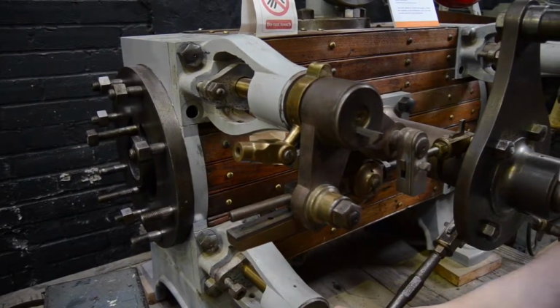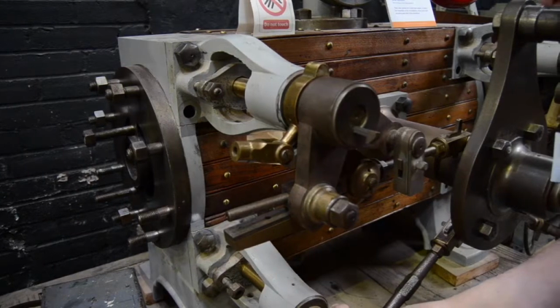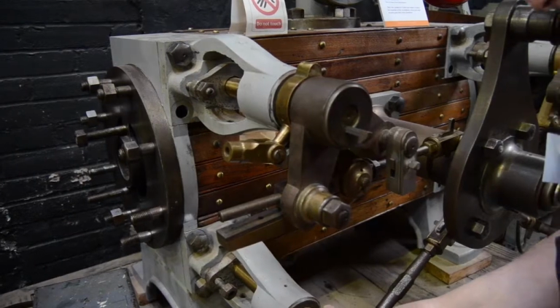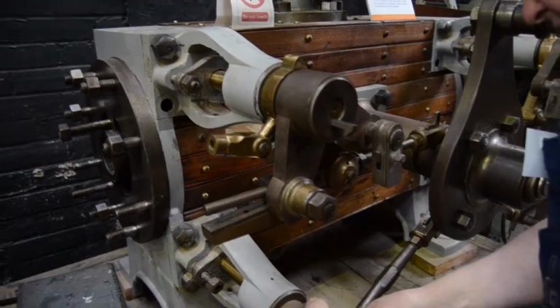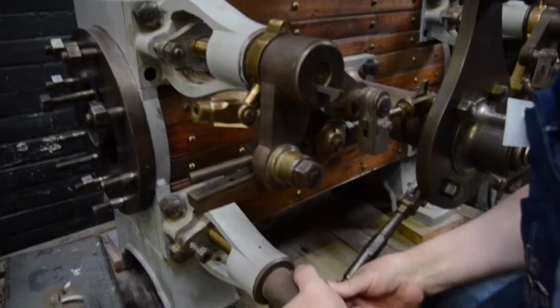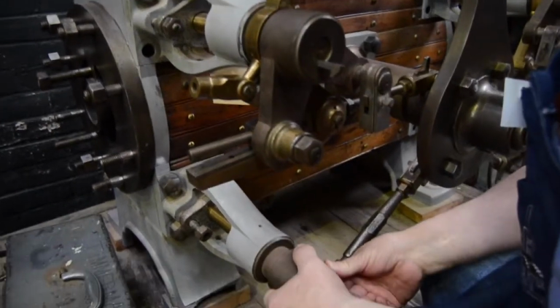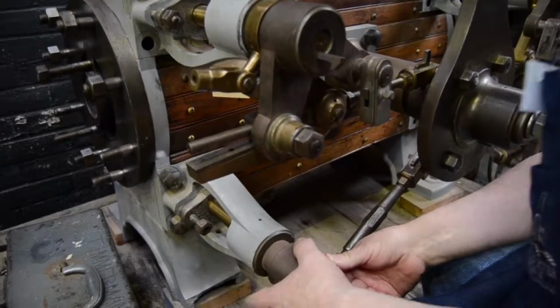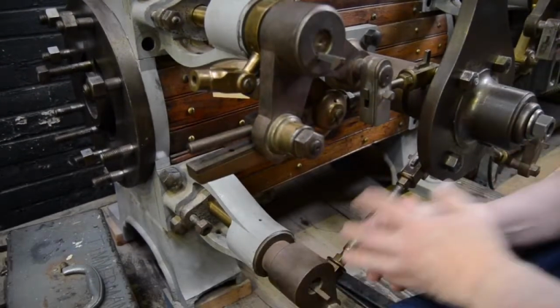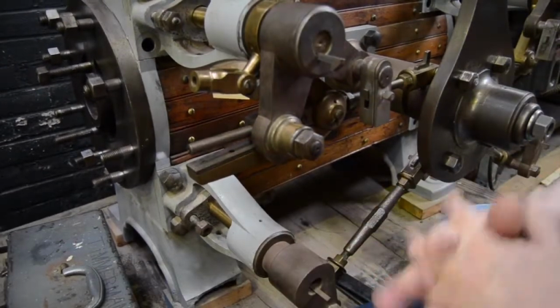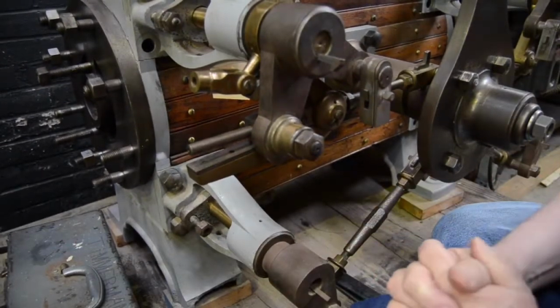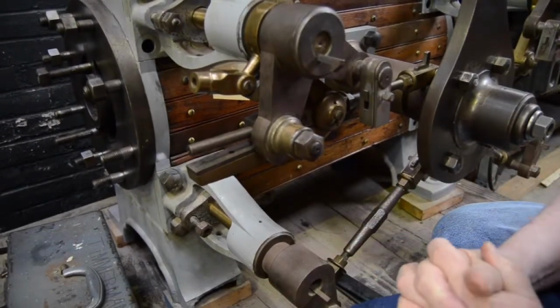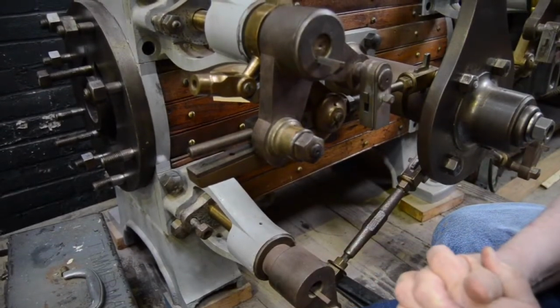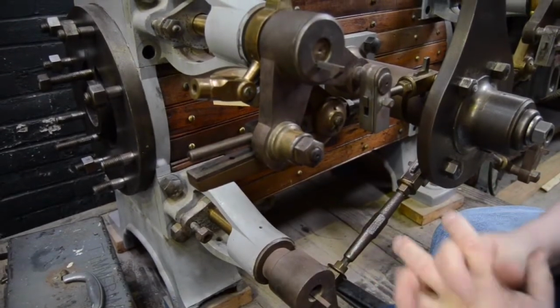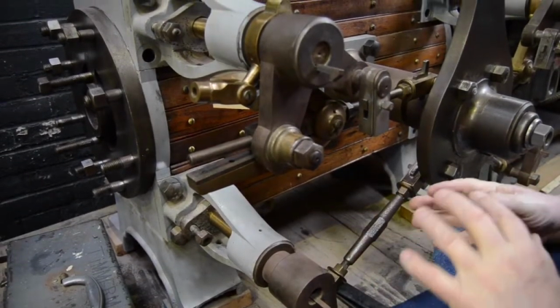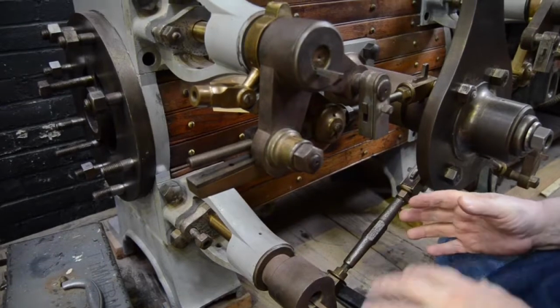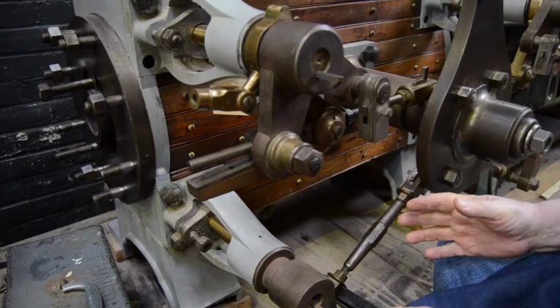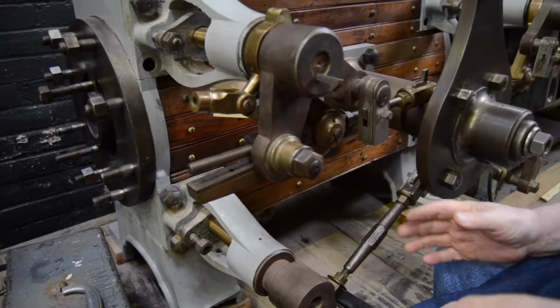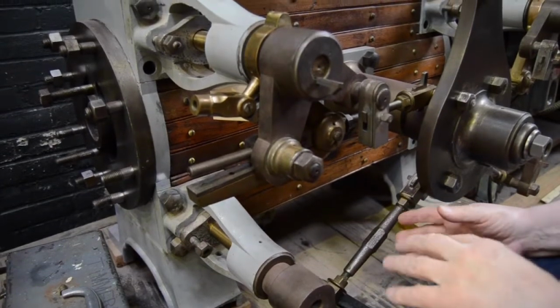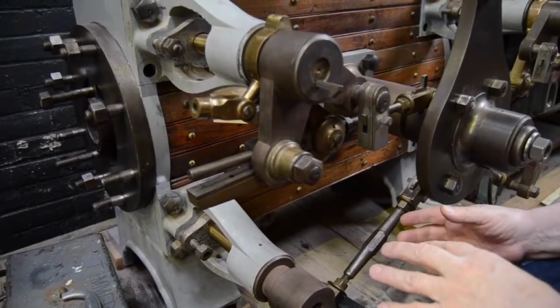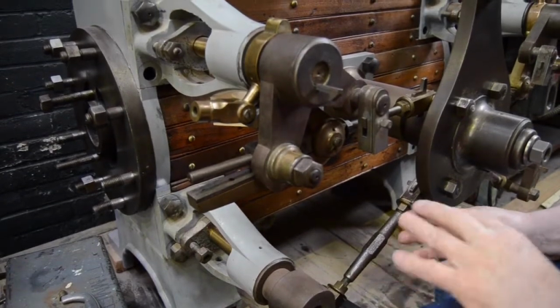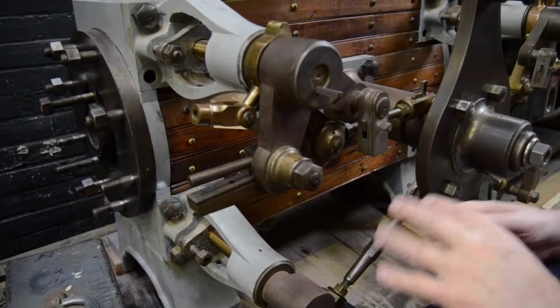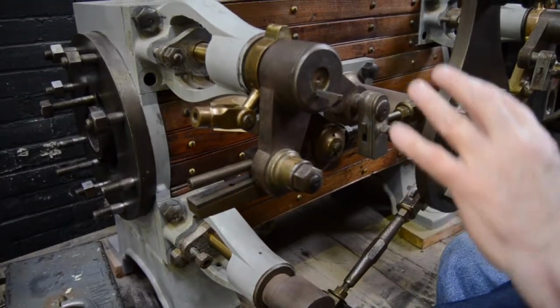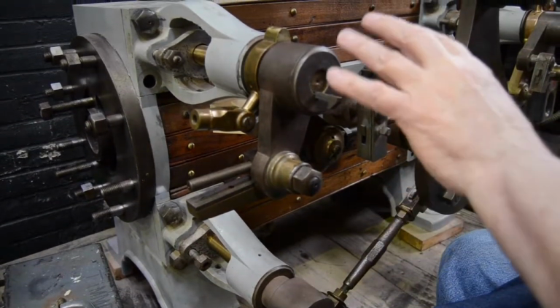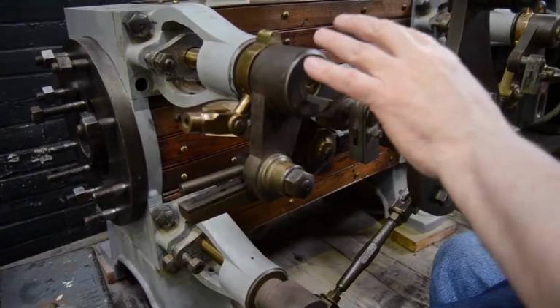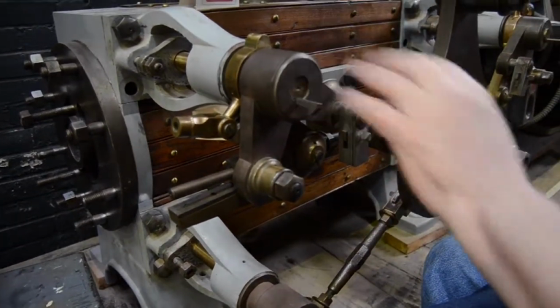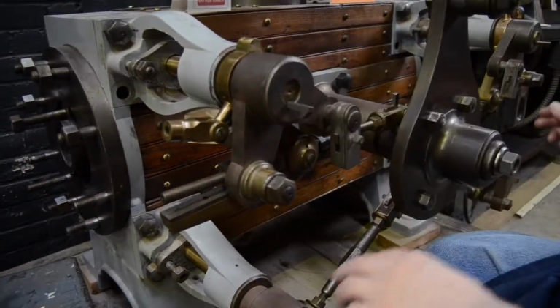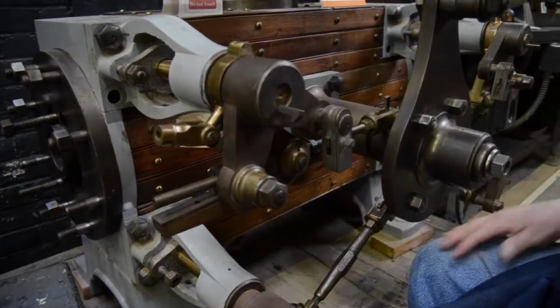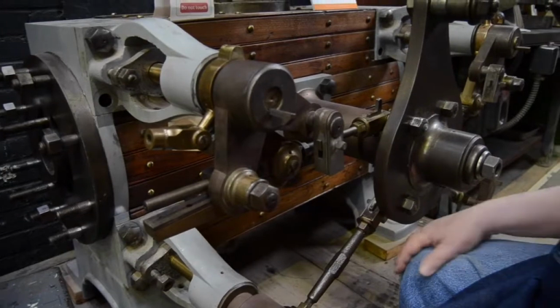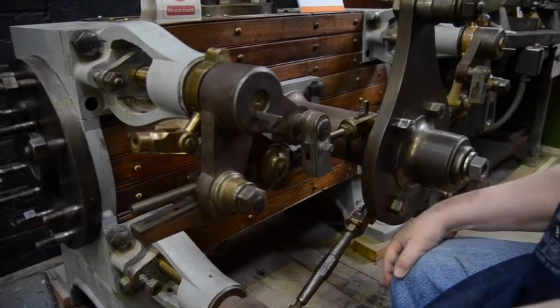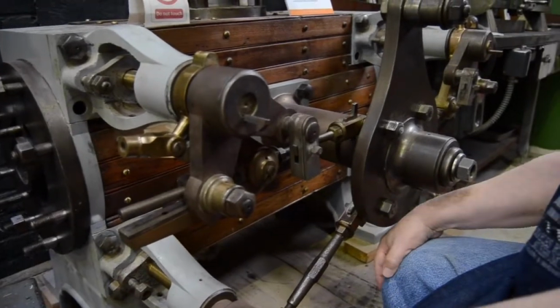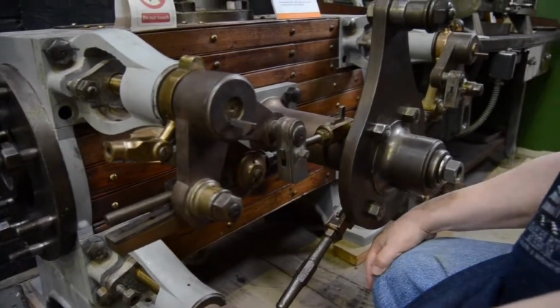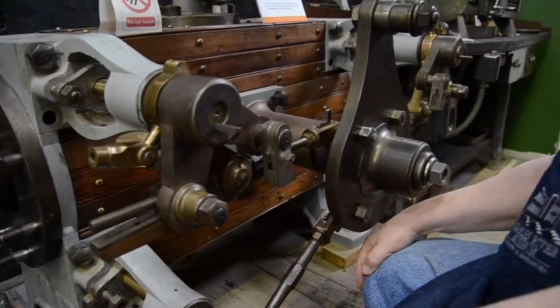Right now there's a little bit of movement, and I'm trying to get everything so that it seats, because until everything is rigid I can't get the valve gear to work properly.